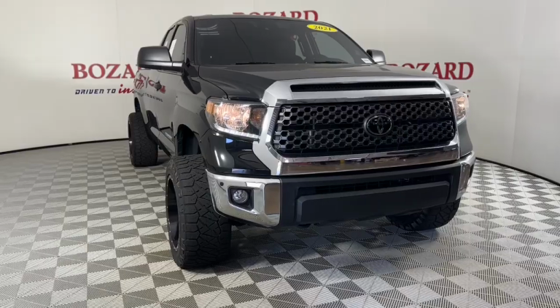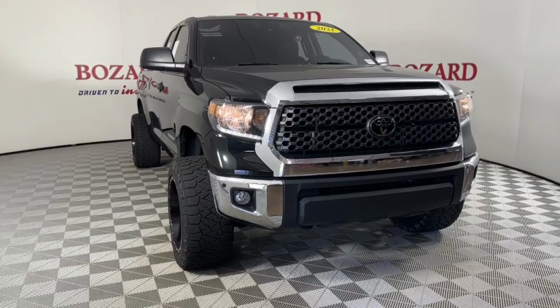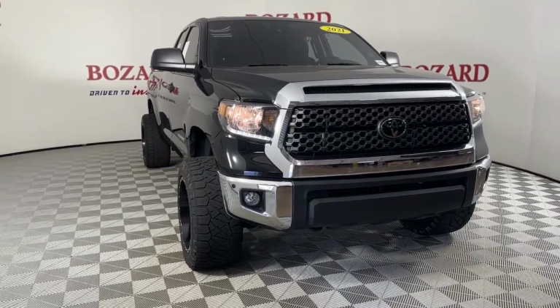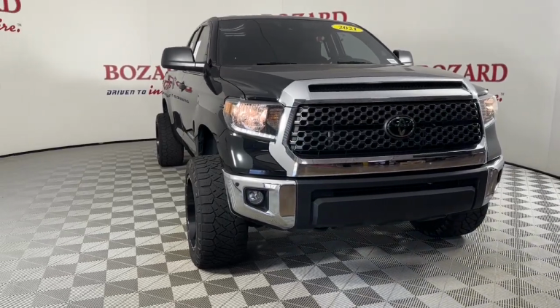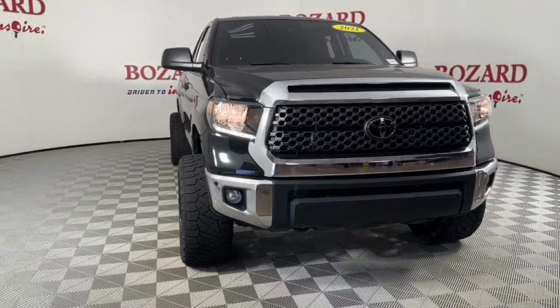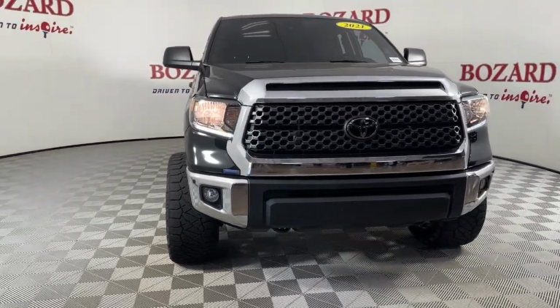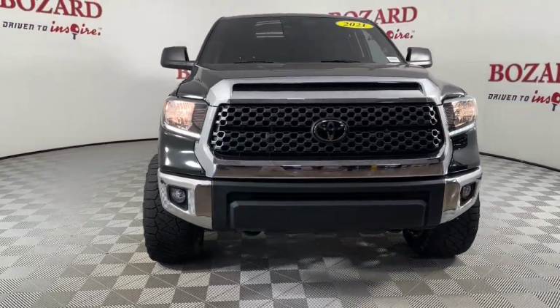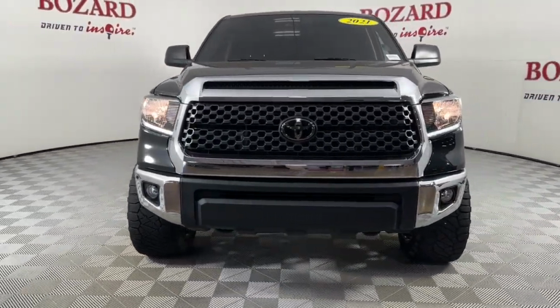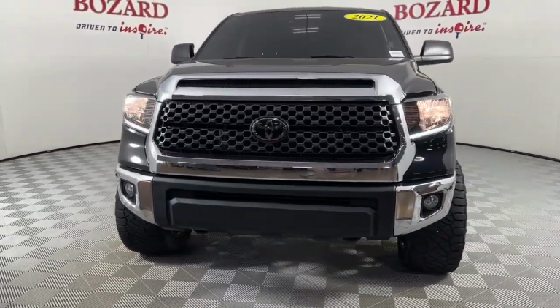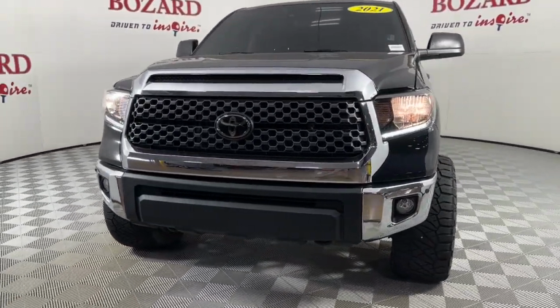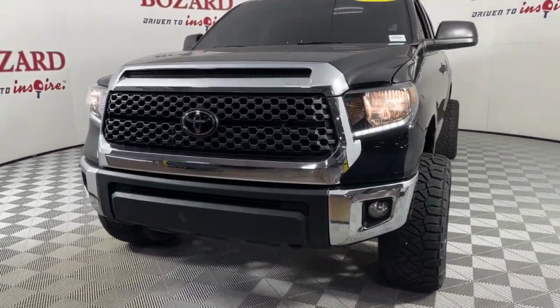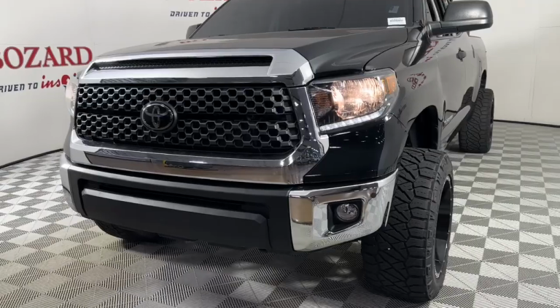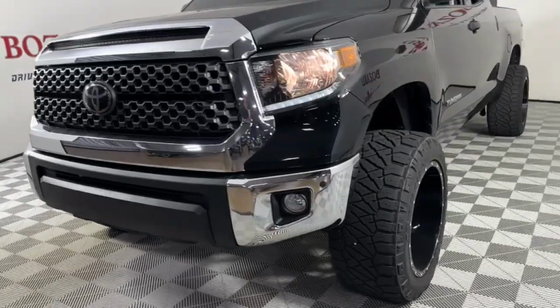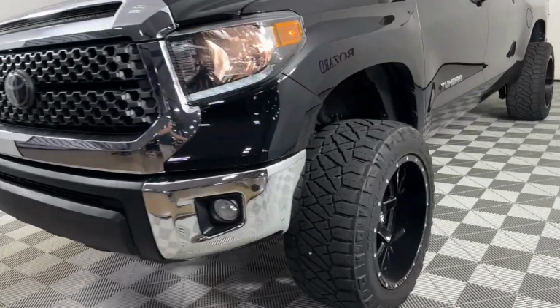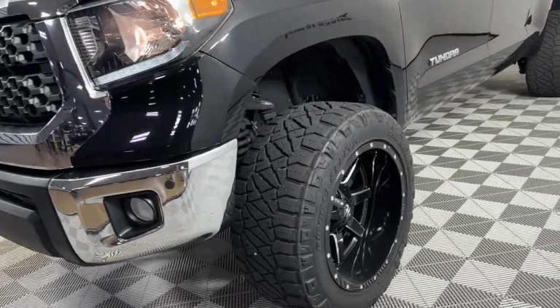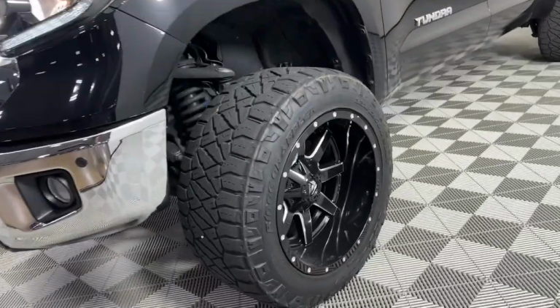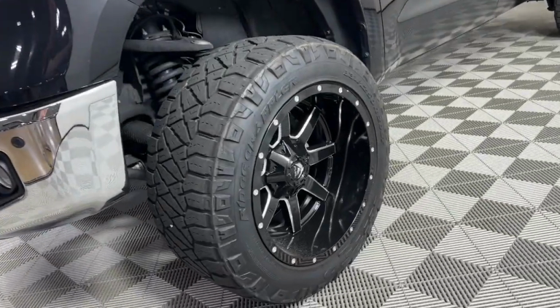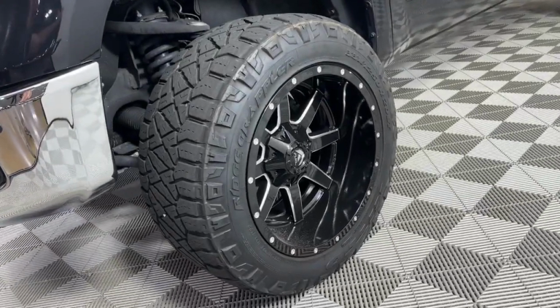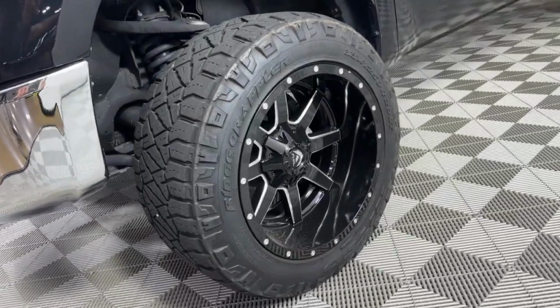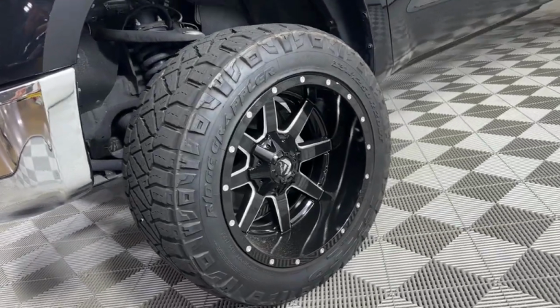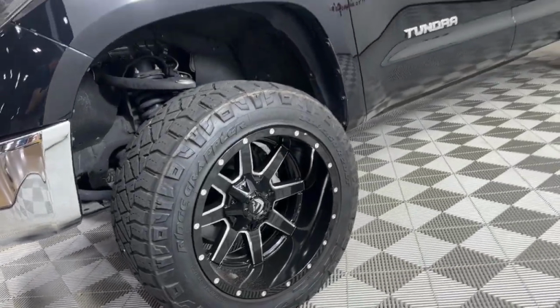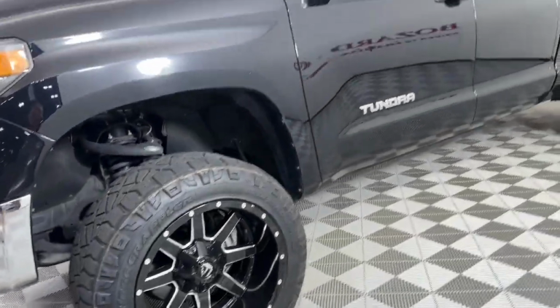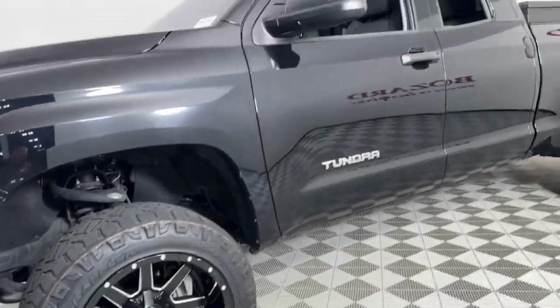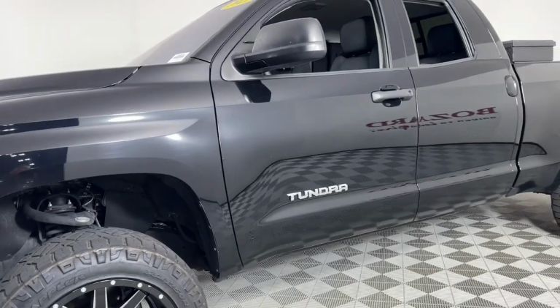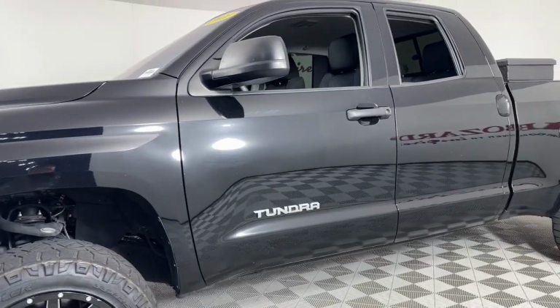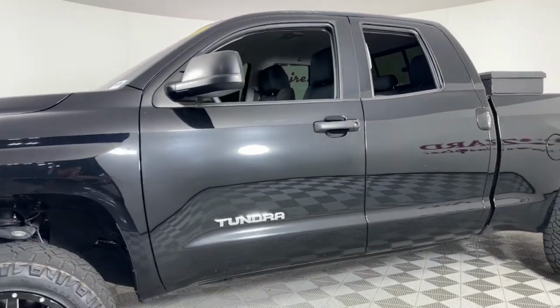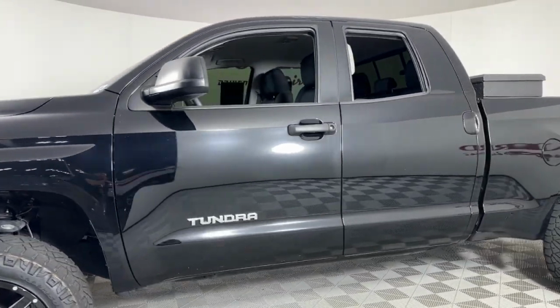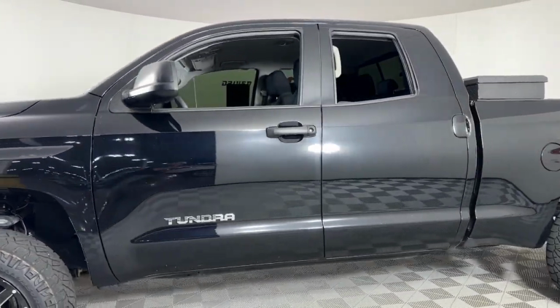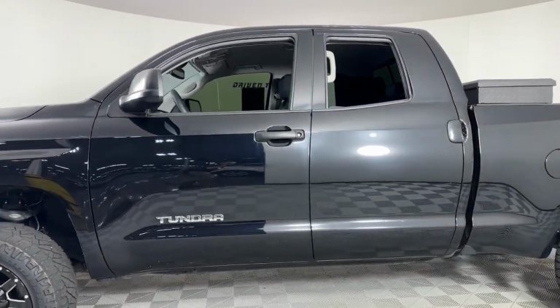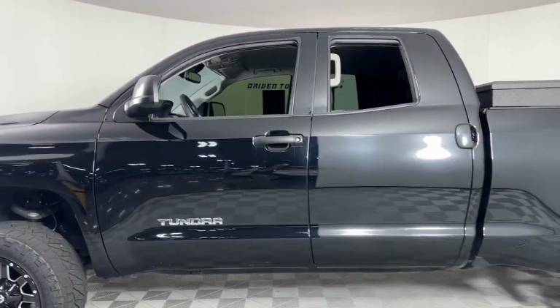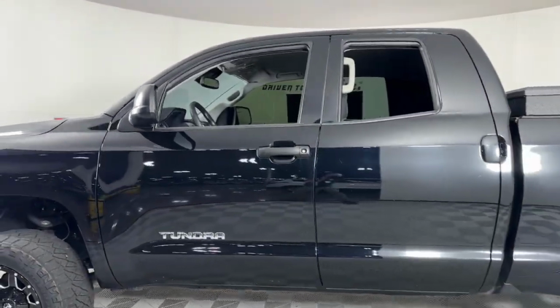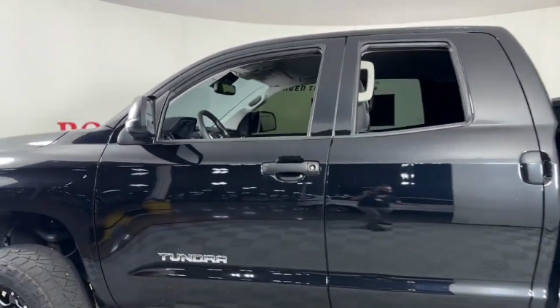Get a feel for the 2021 Toyota Tundra. This vehicle is an outstanding buy with fewer than 40,000 miles on the odometer. Get the job done in comfort and style in this tough-built Tundra.